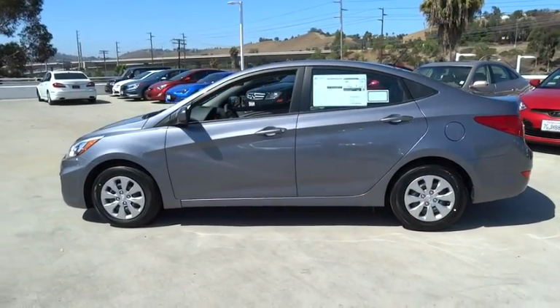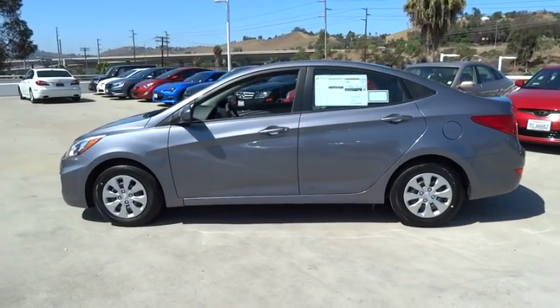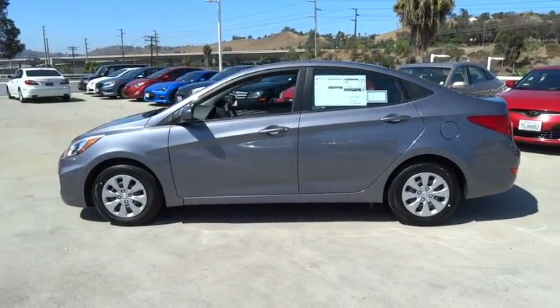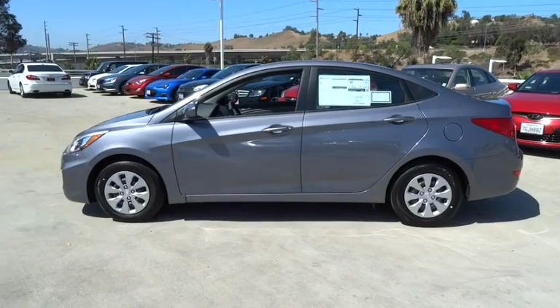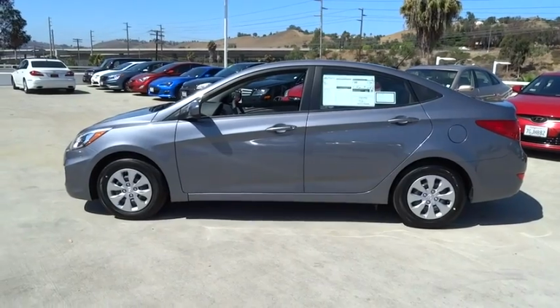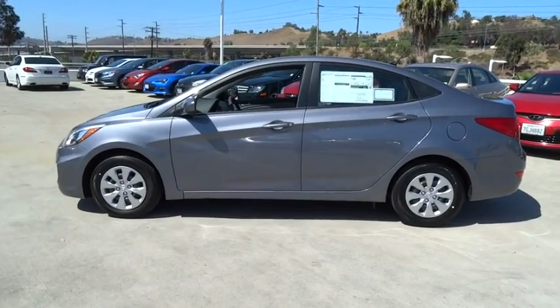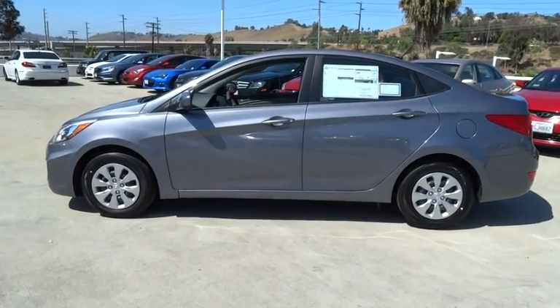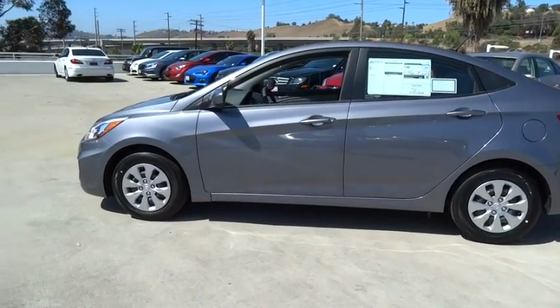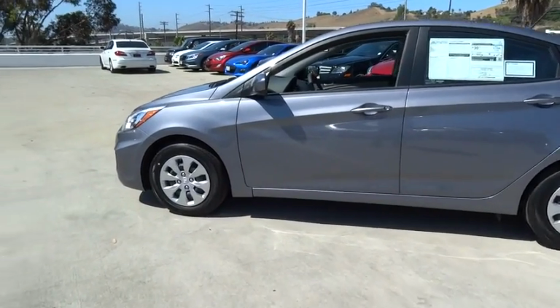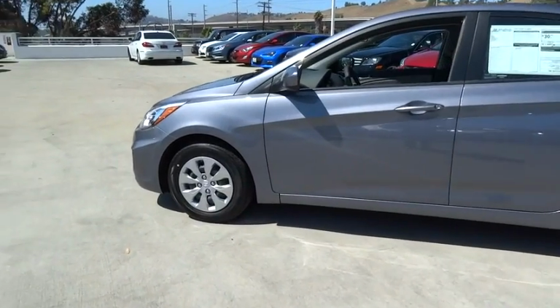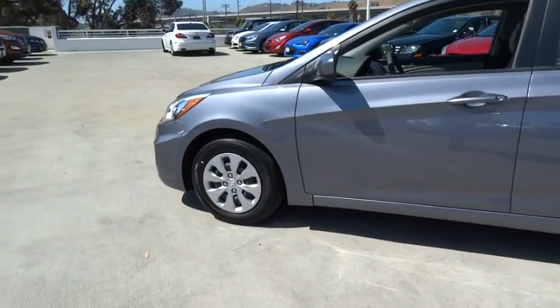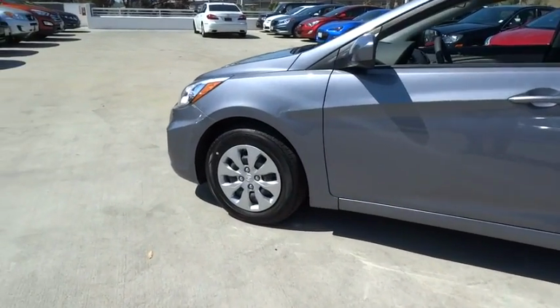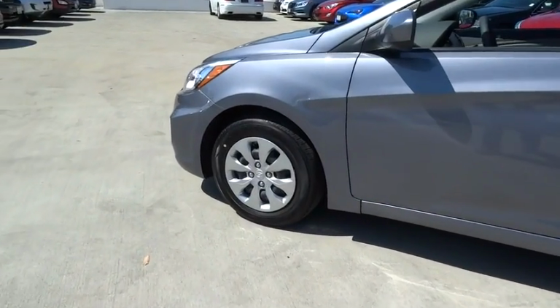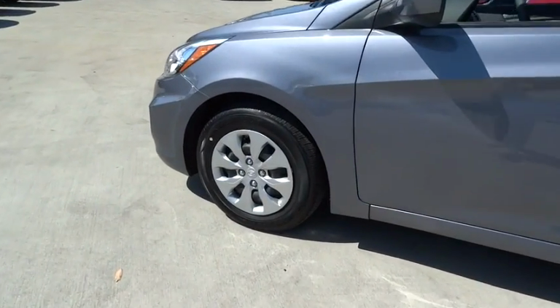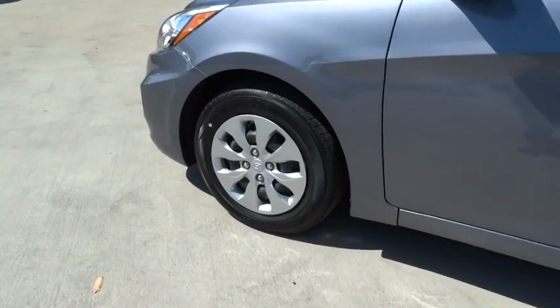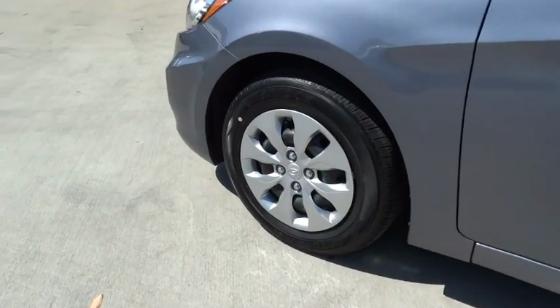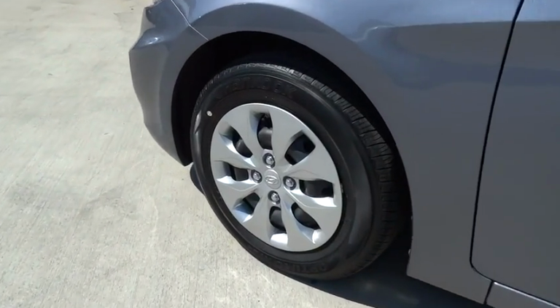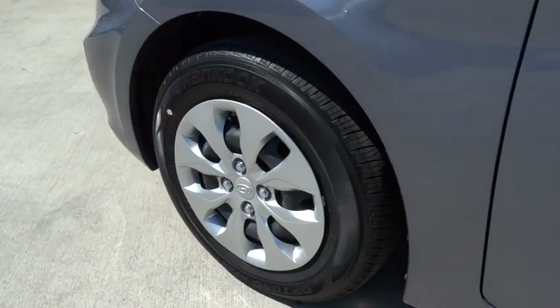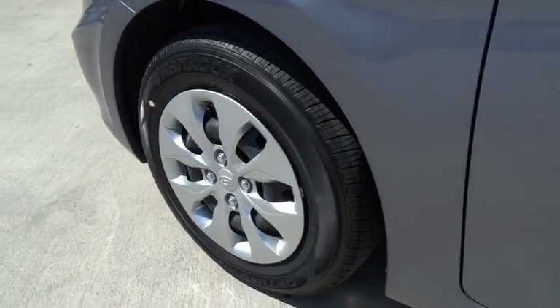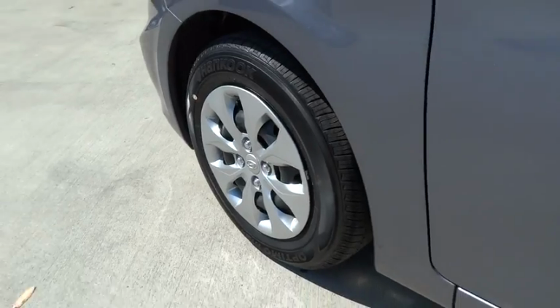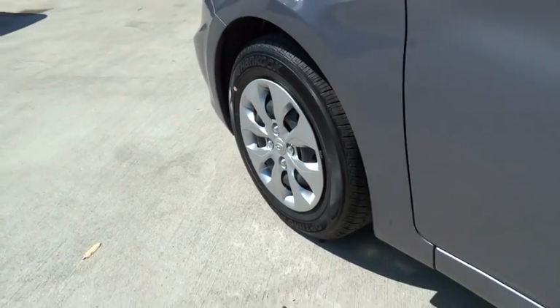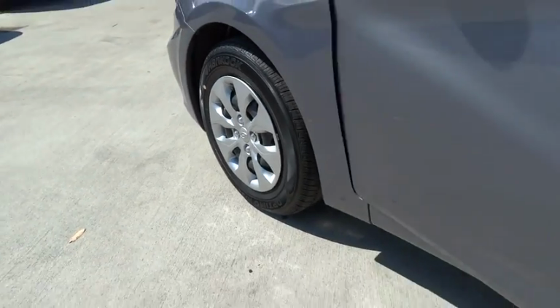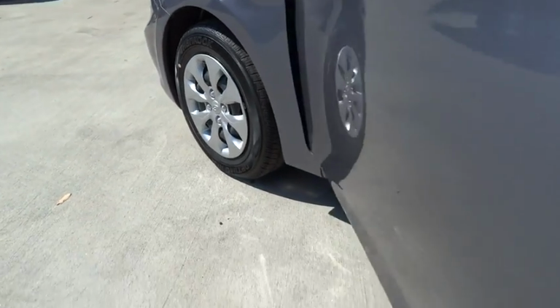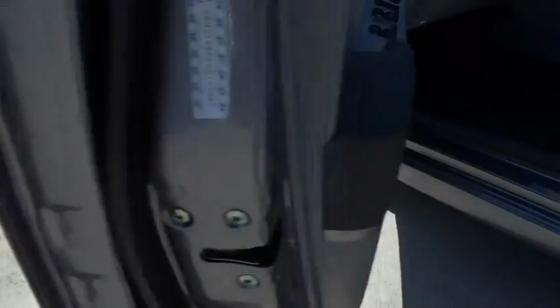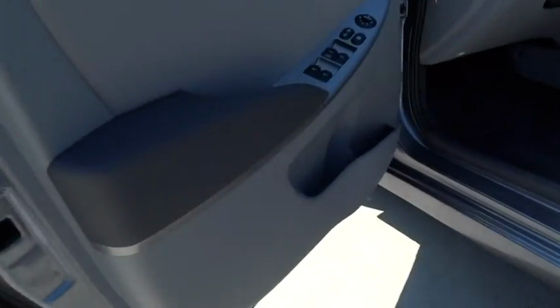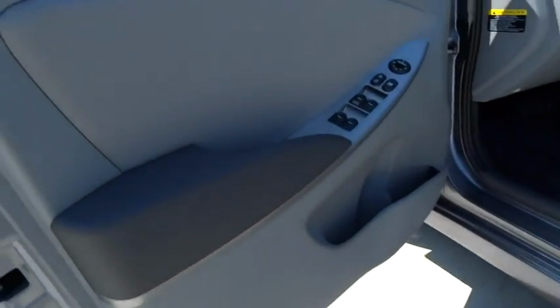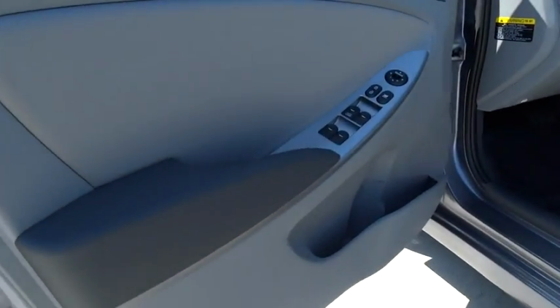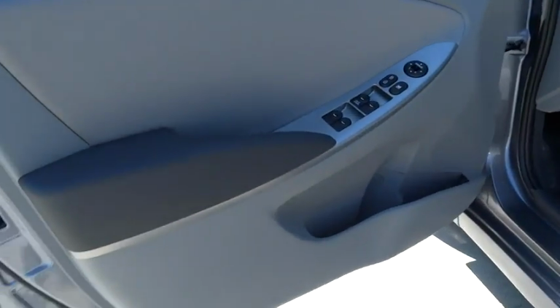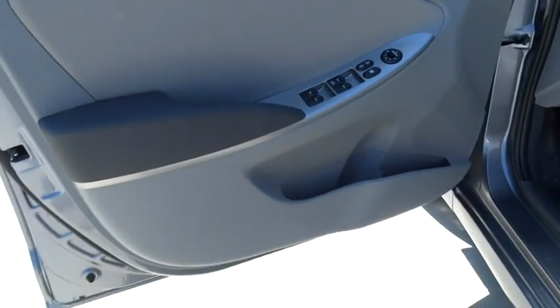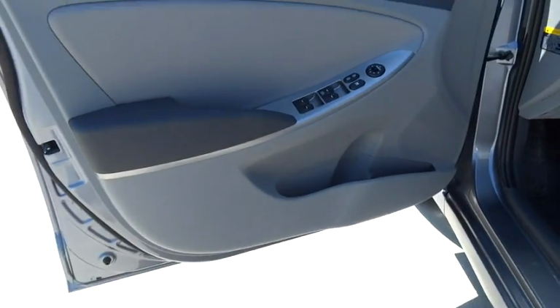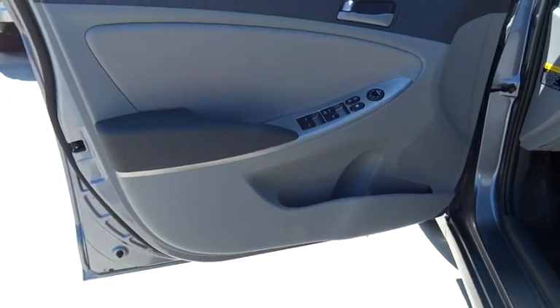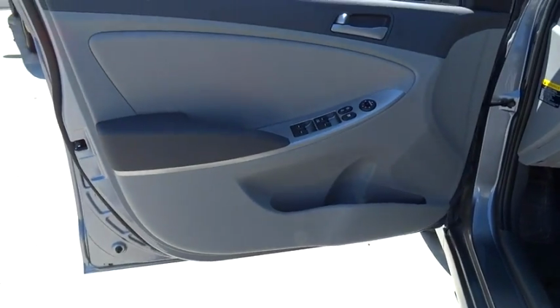Trip computer, MP3 player, bucket seat, CD player, power windows, power door locks, passenger airbag, child safety locks, intermittent wipers, brake assist.